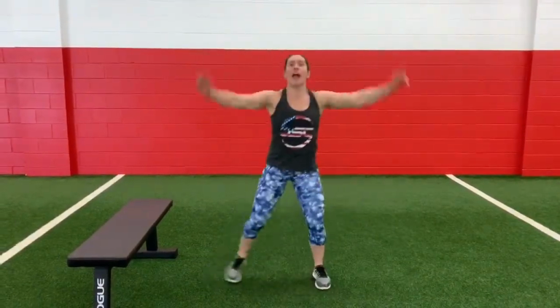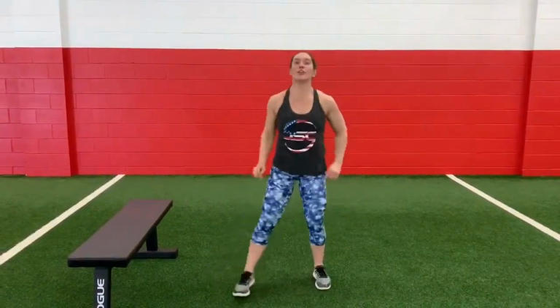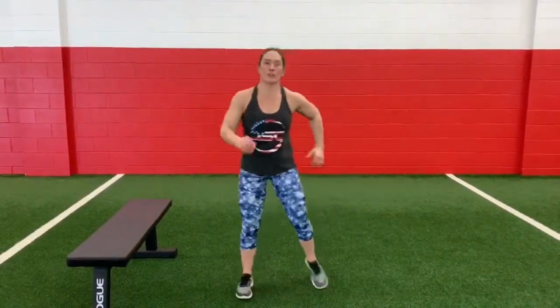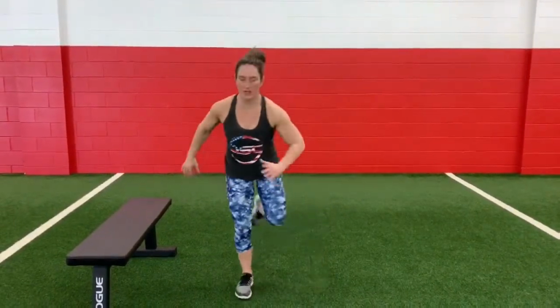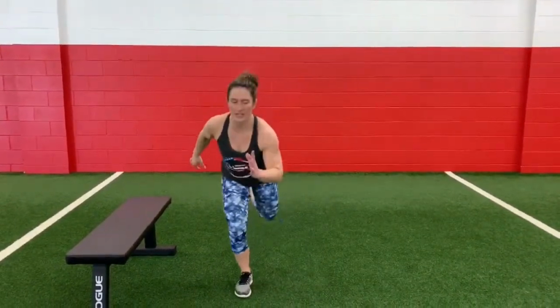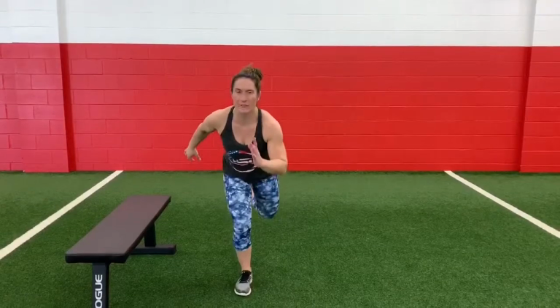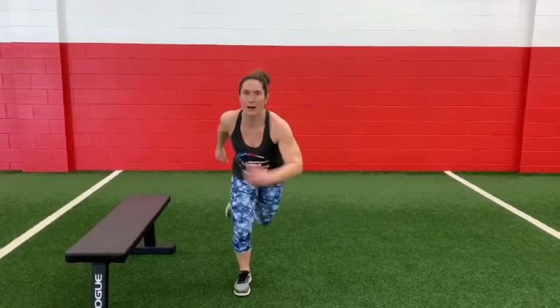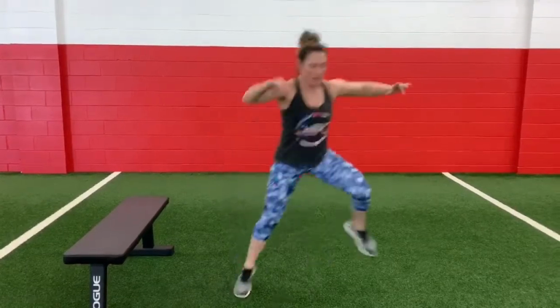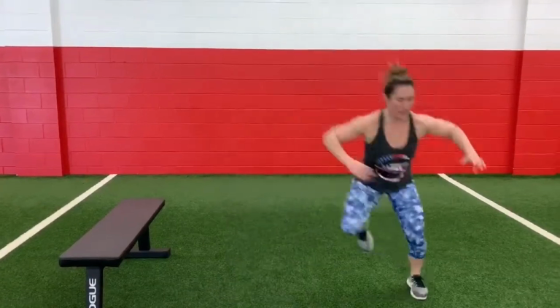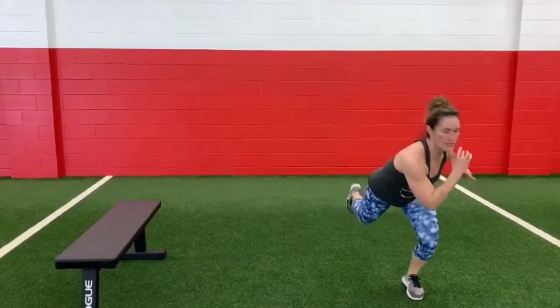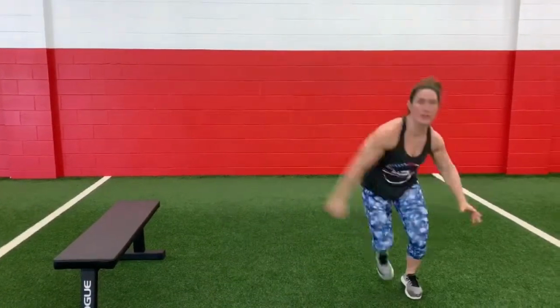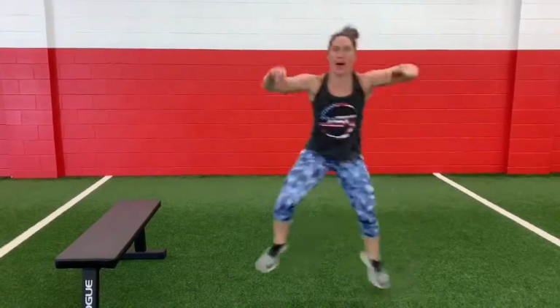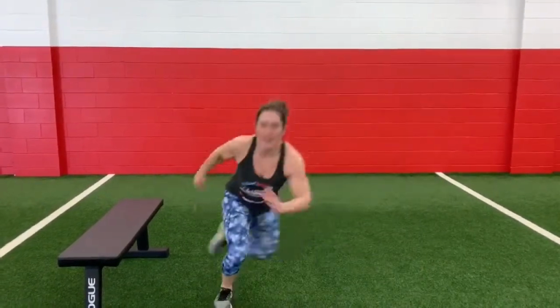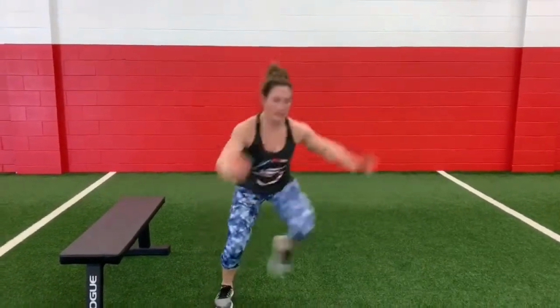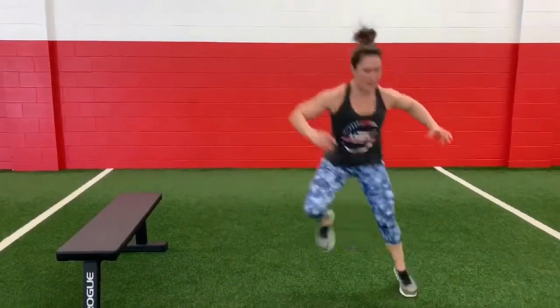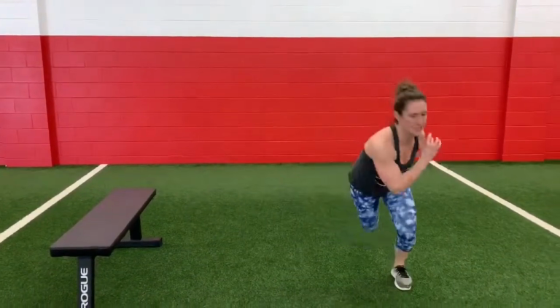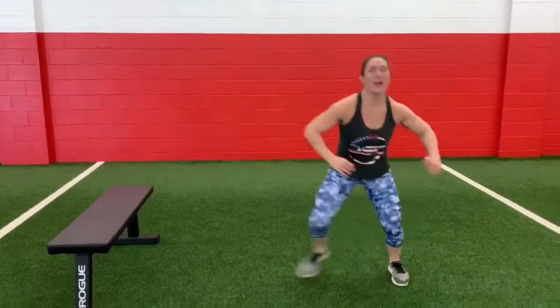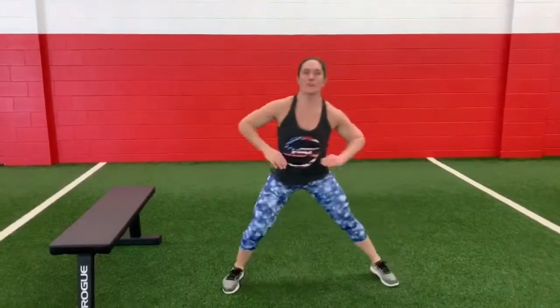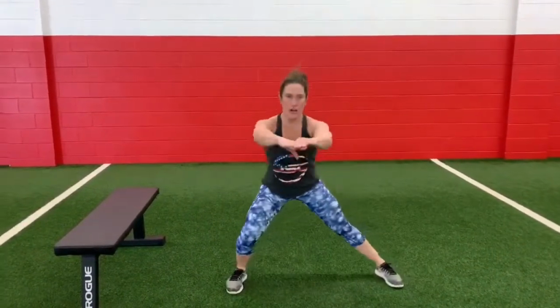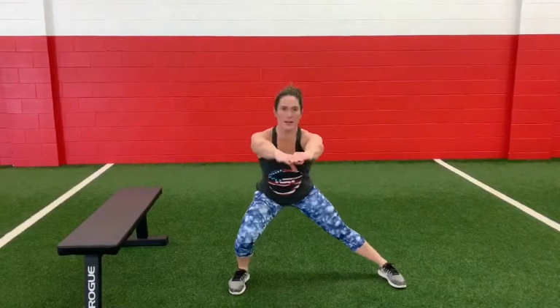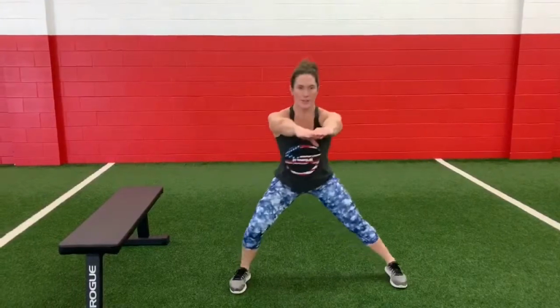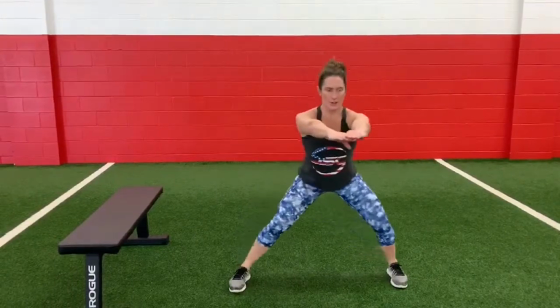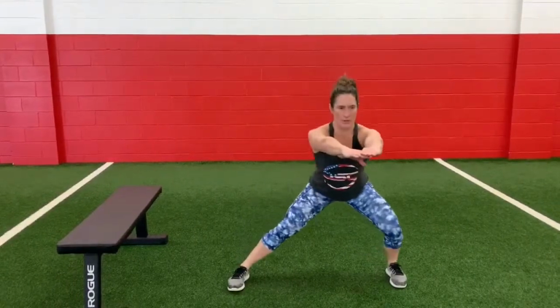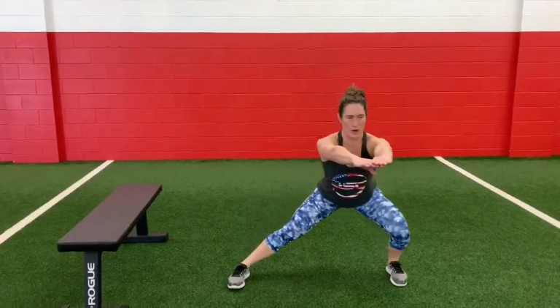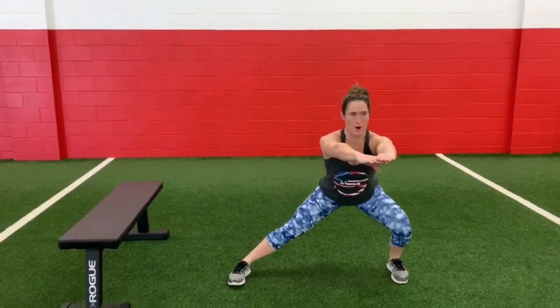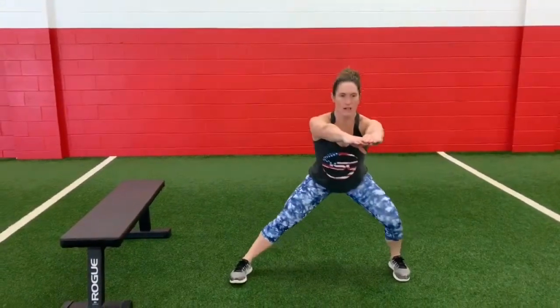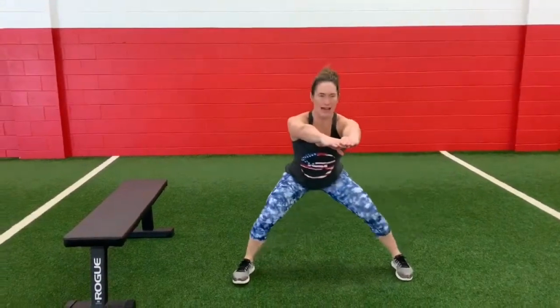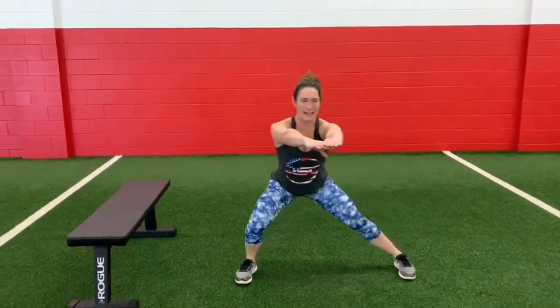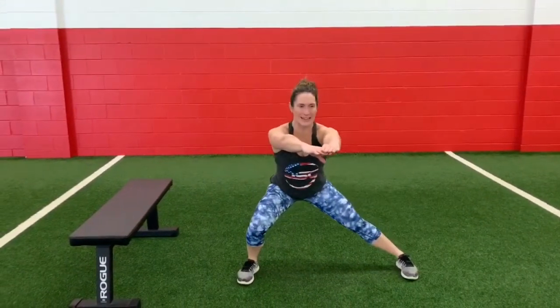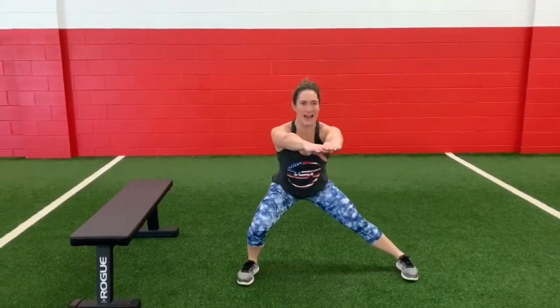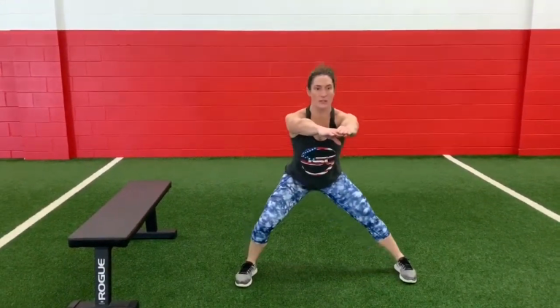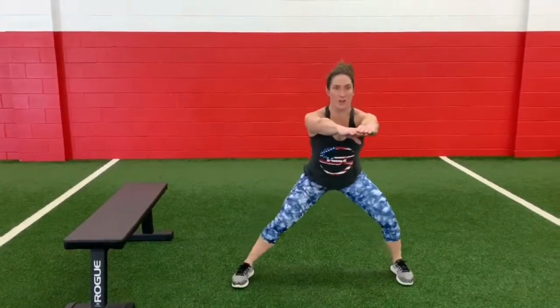Then you are cruising into lateral bounds. Sit into it, get a little bit of height, get a little bit of distance. If no jumping, then you're going low gliding lateral lunge.